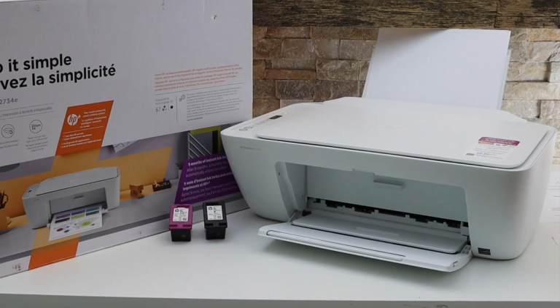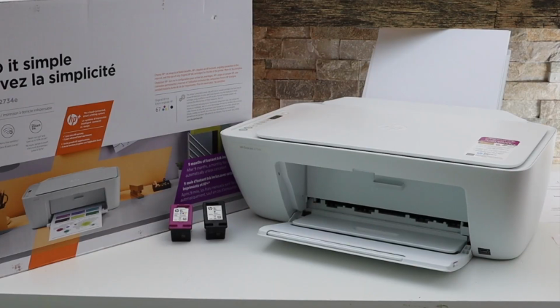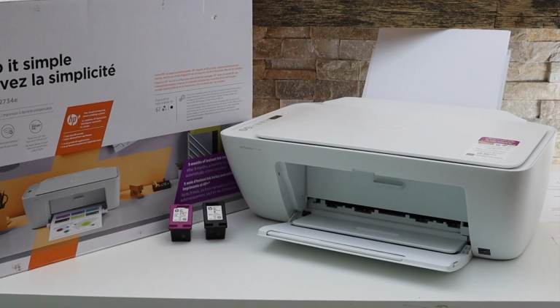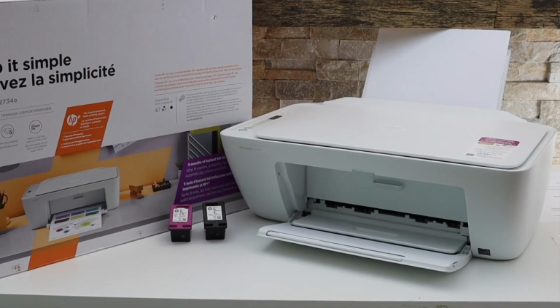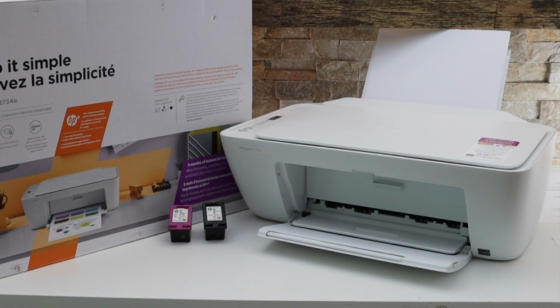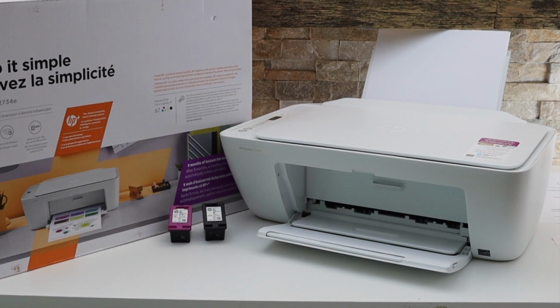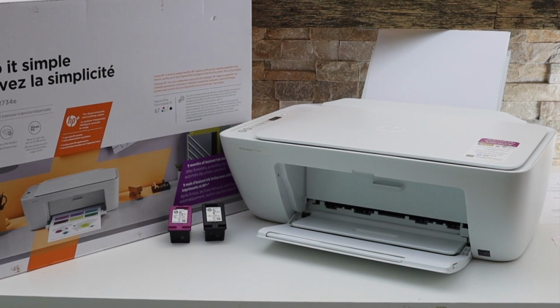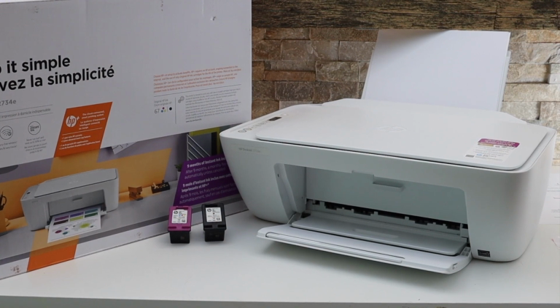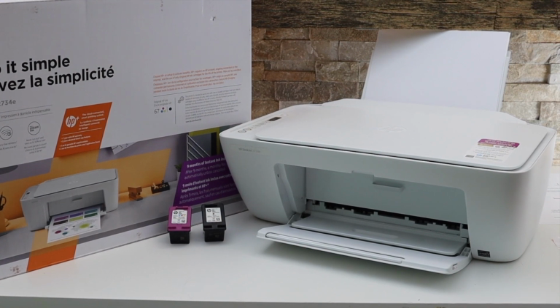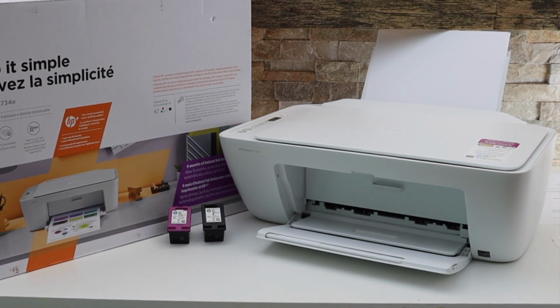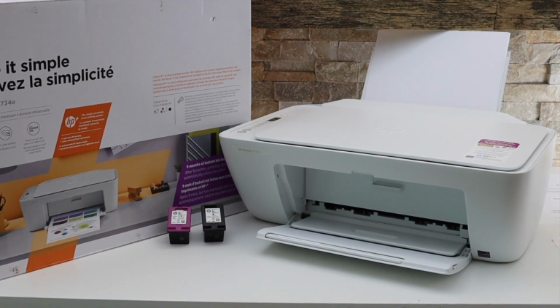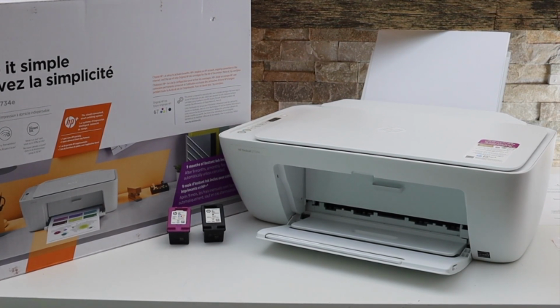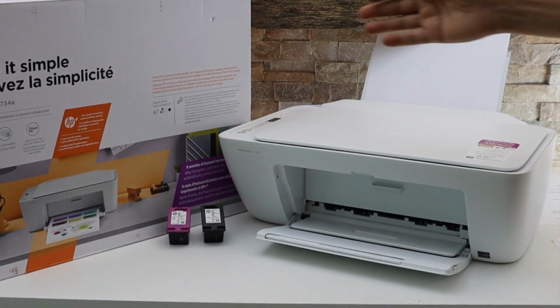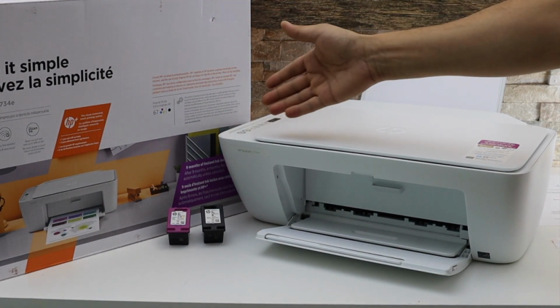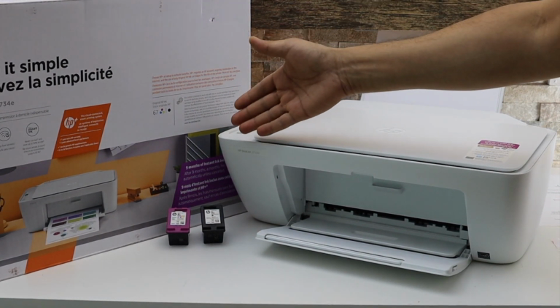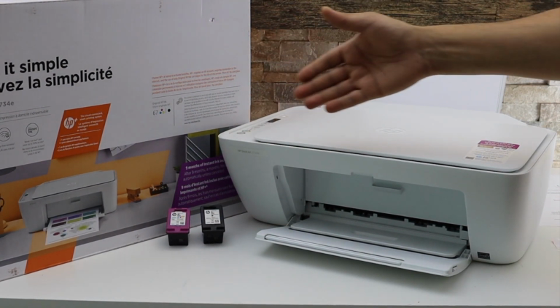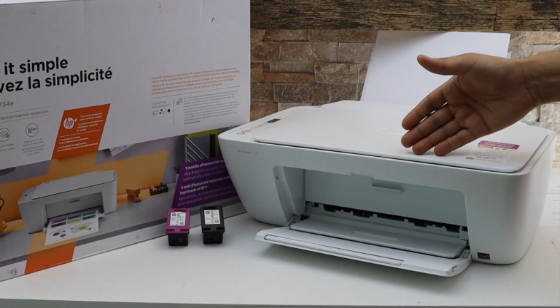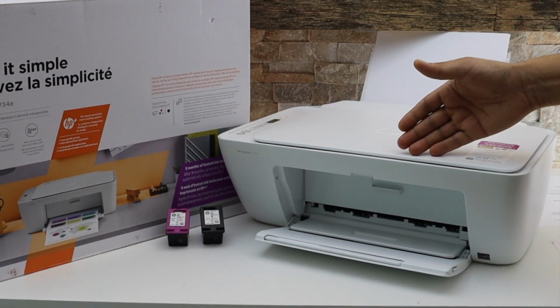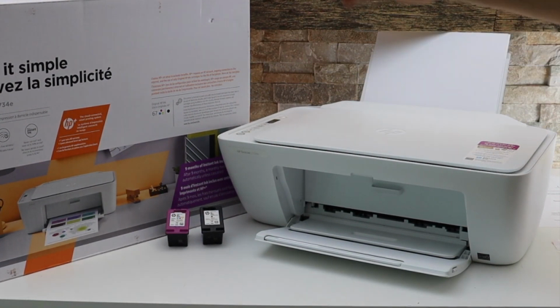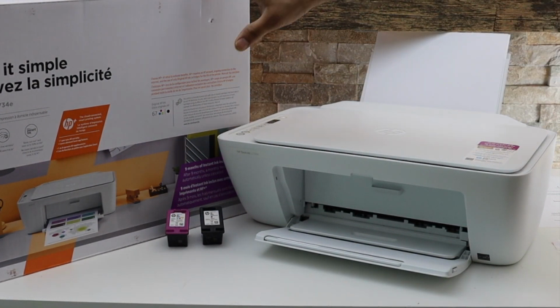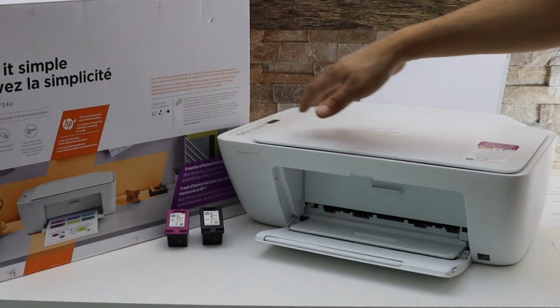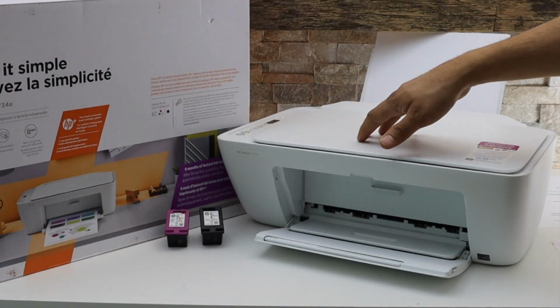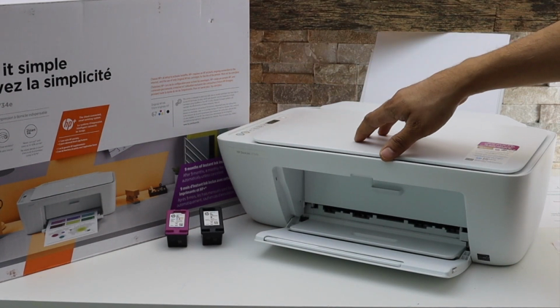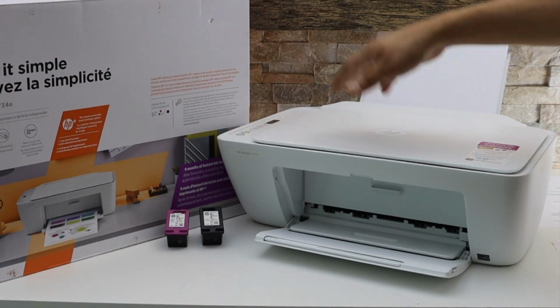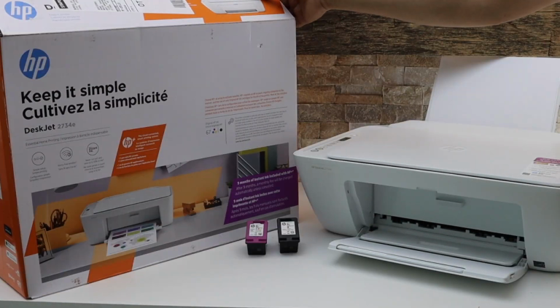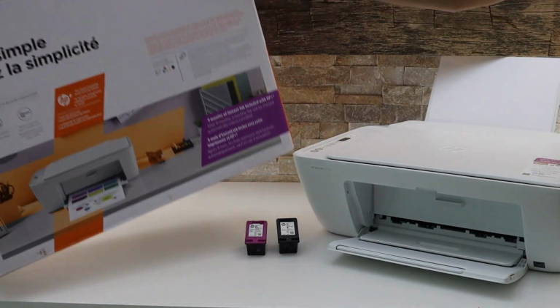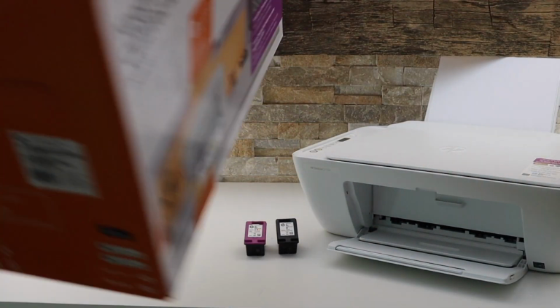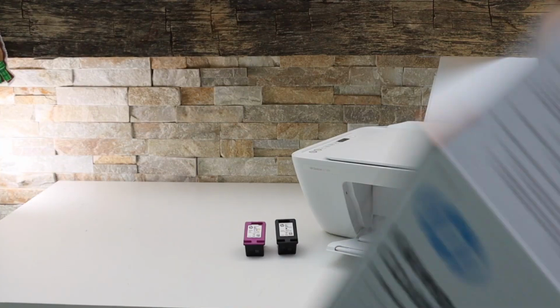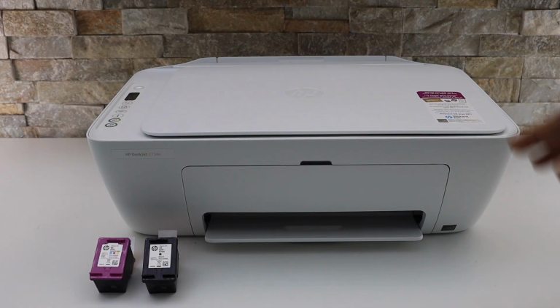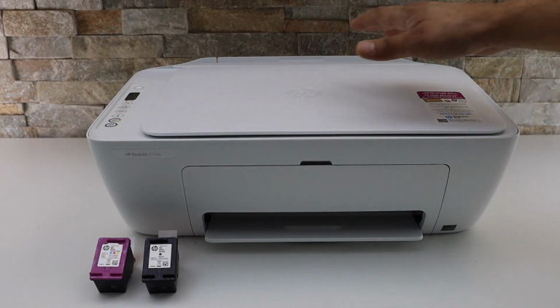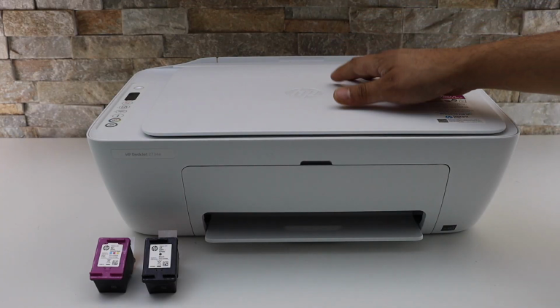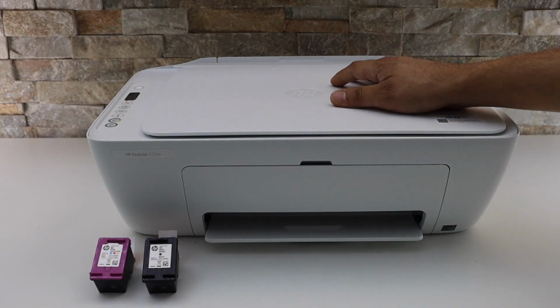In this video I am going to show you how to do the quick setup of your HP Deskjet 2734E printer. So this is a brand new printer.